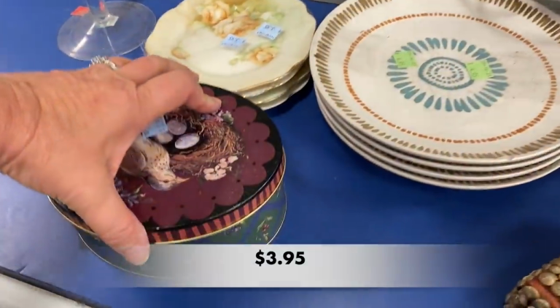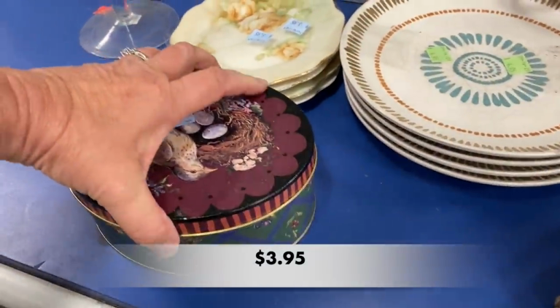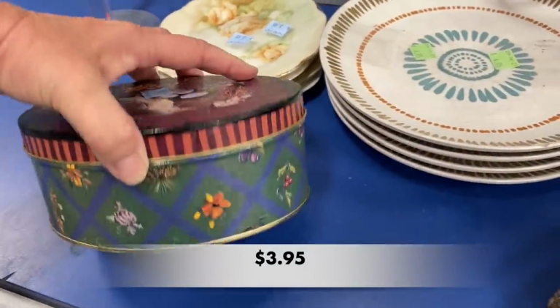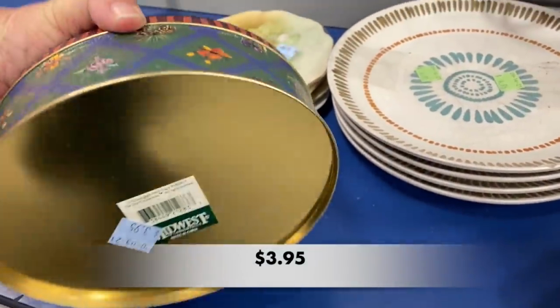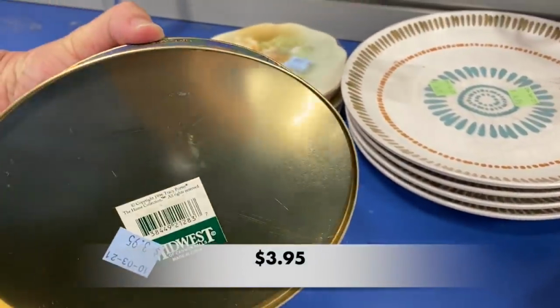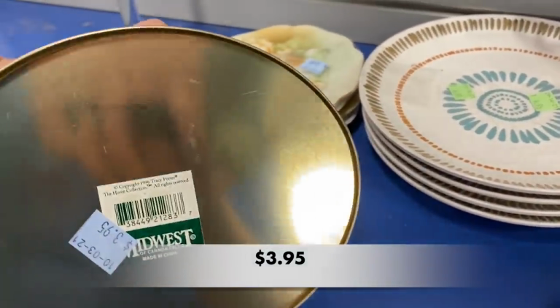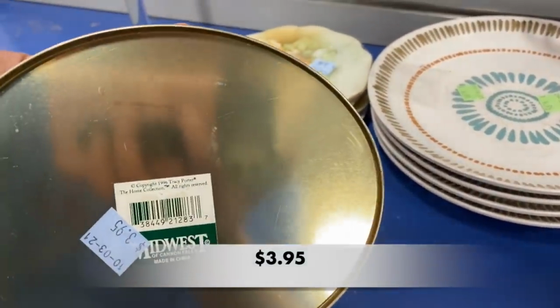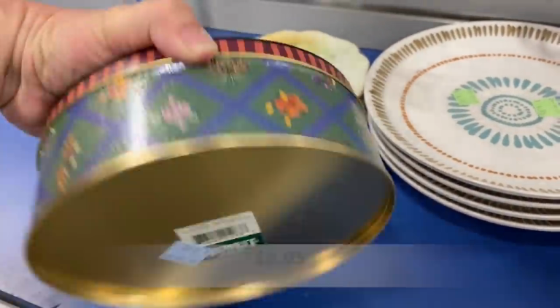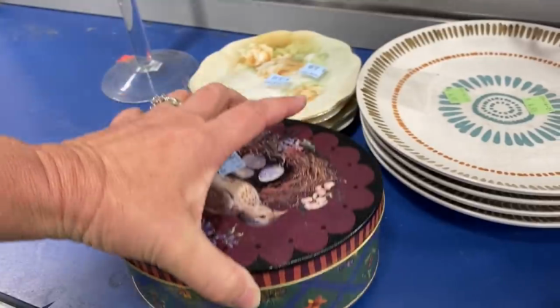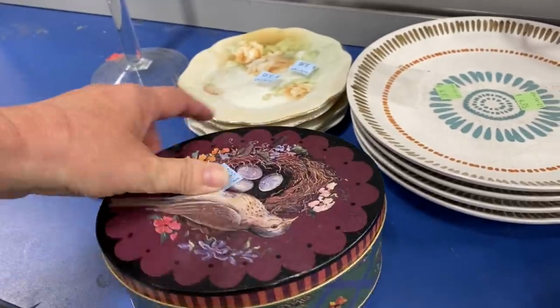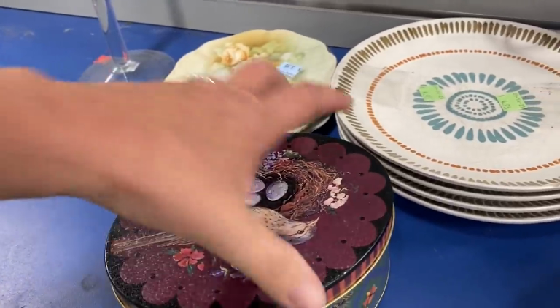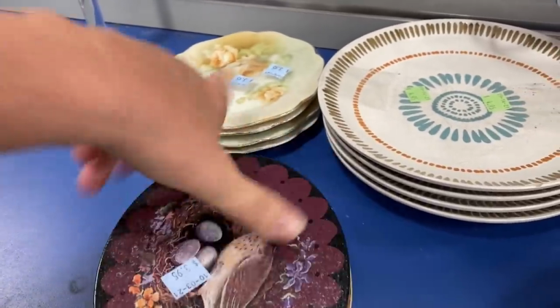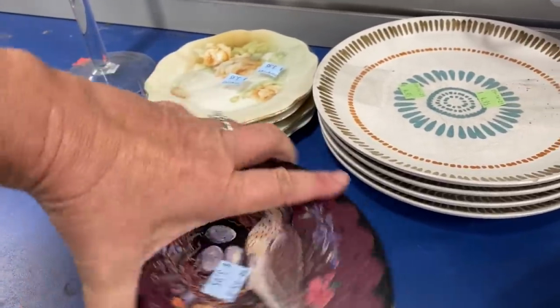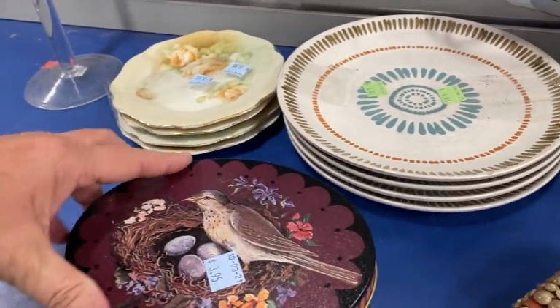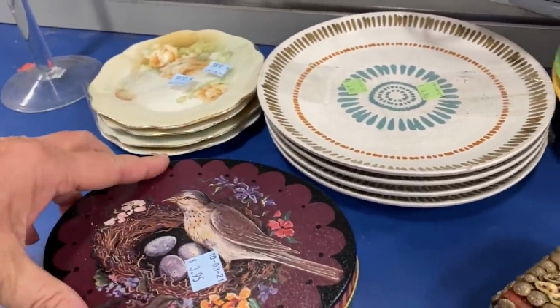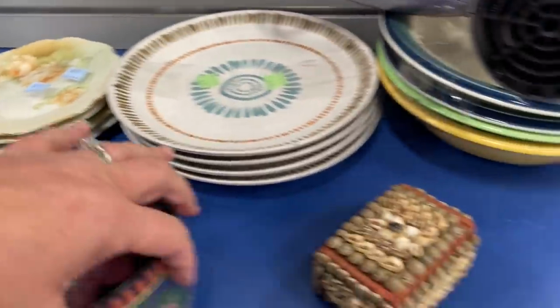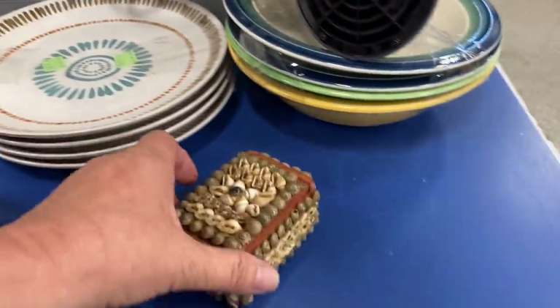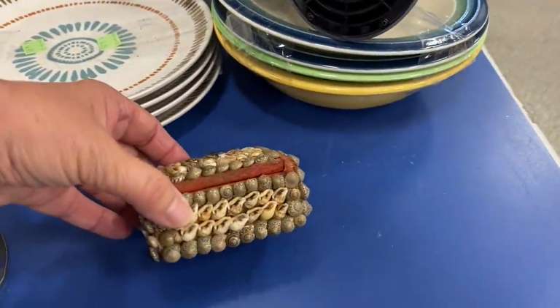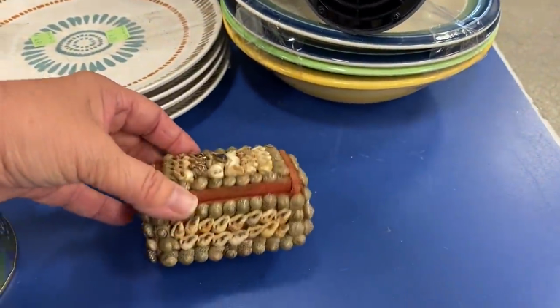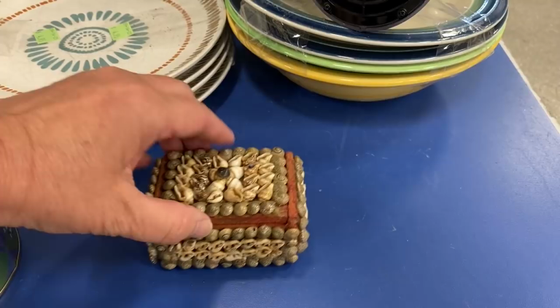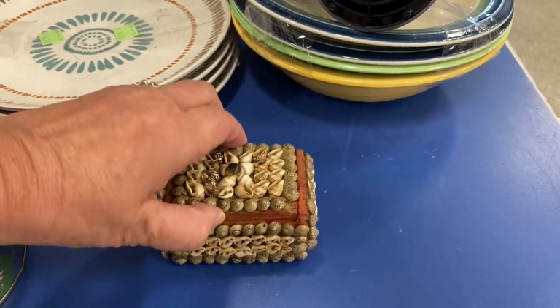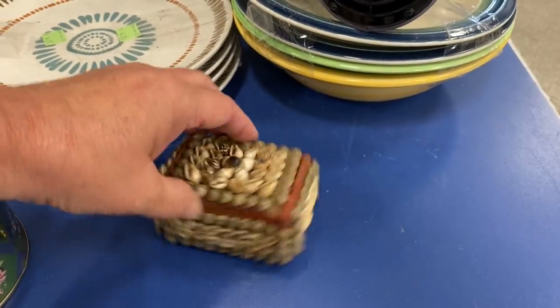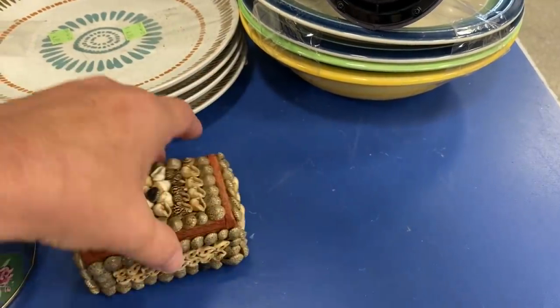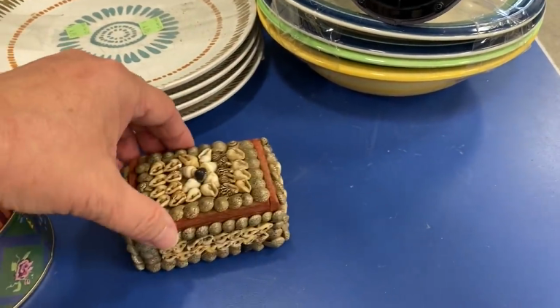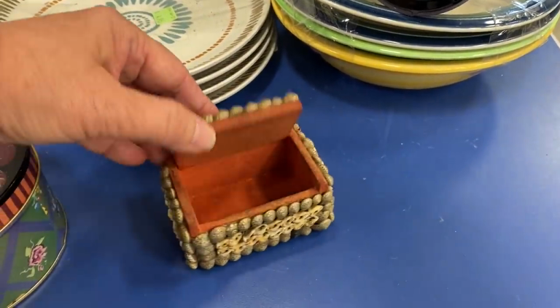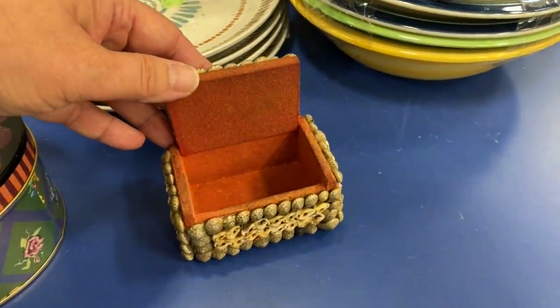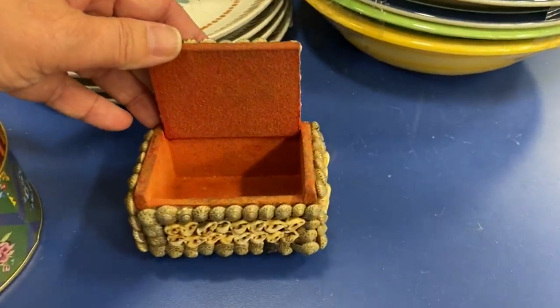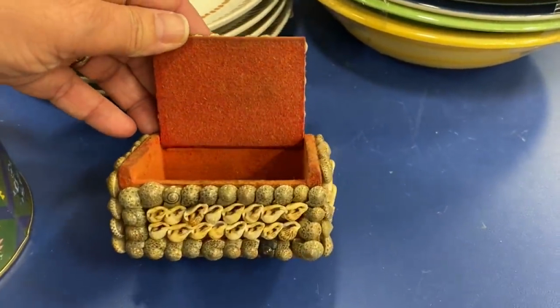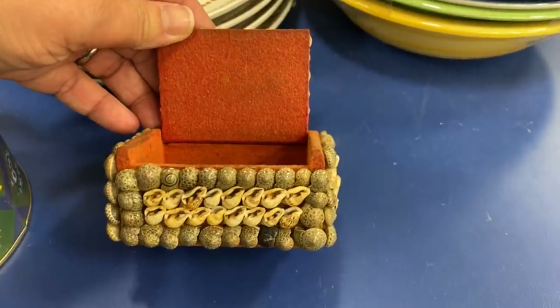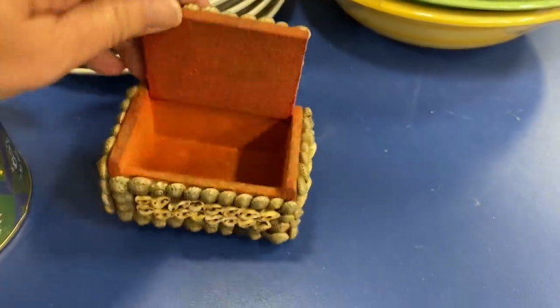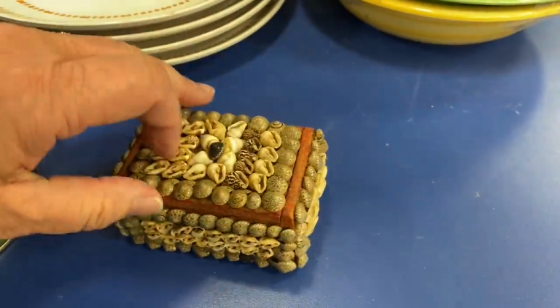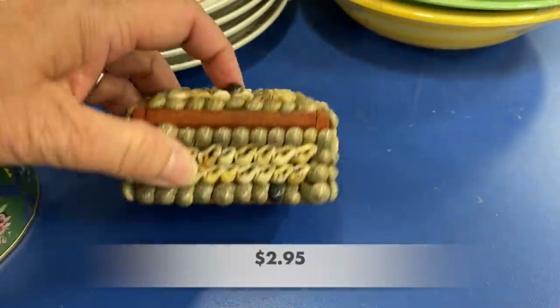I really like this tin — it was made by Midwest, and I have seen a lot of Christmas ornaments made by that same company. We have a little shell treasure box here — most likely it's a souvenir from Myrtle Beach.